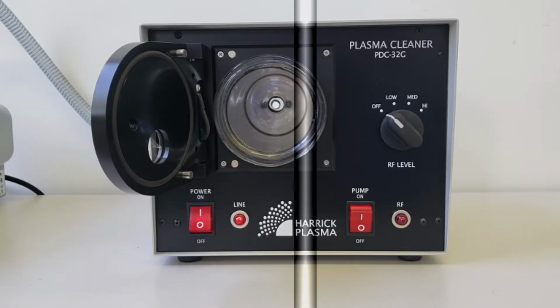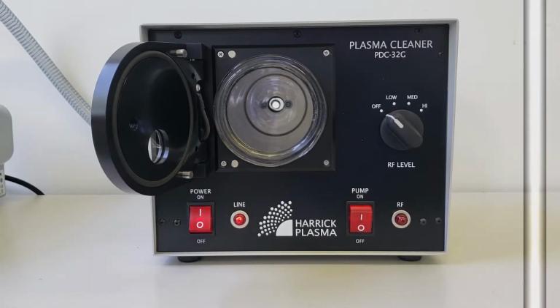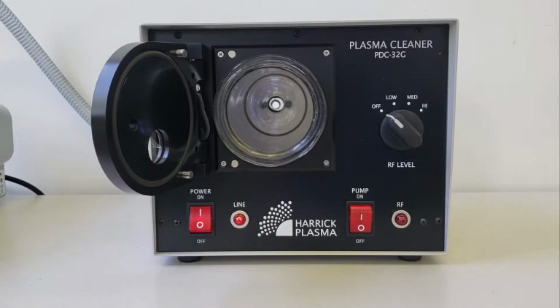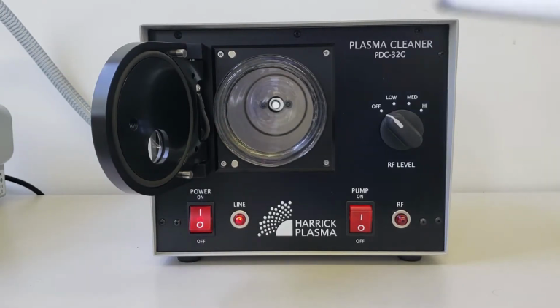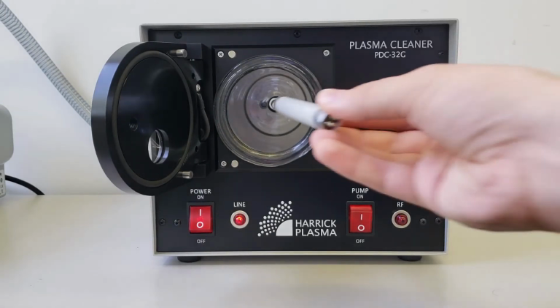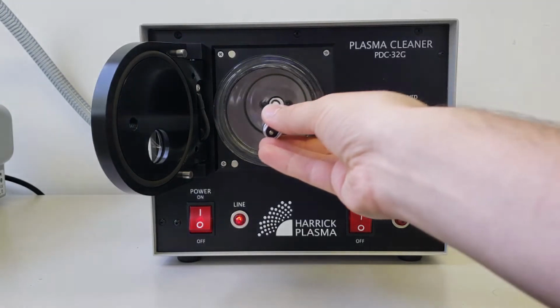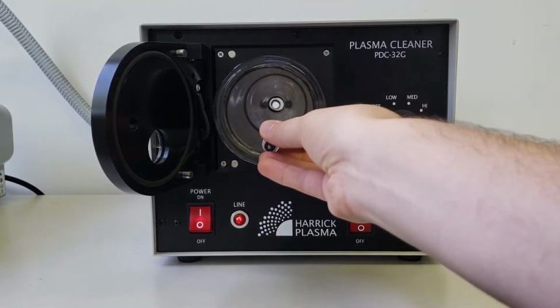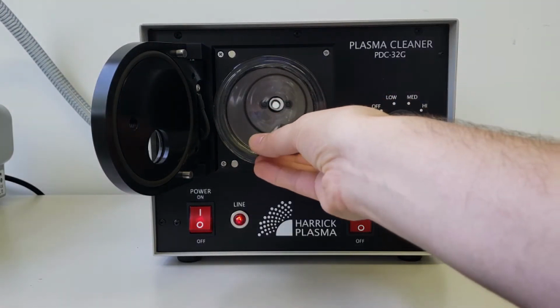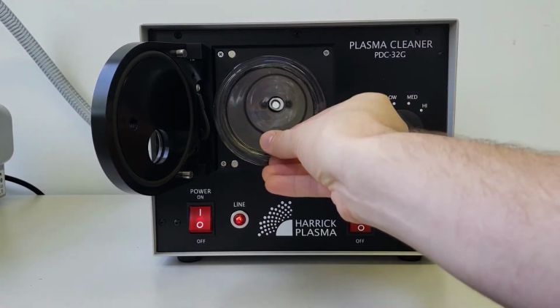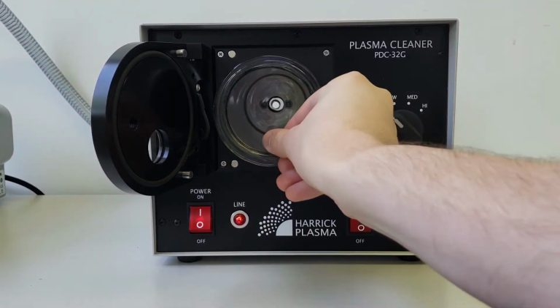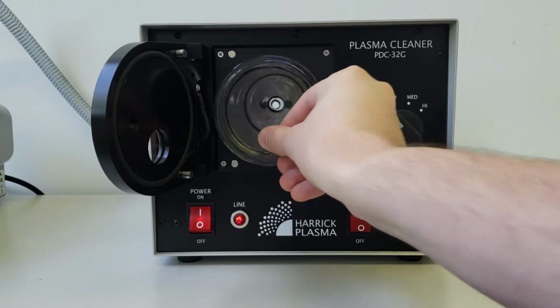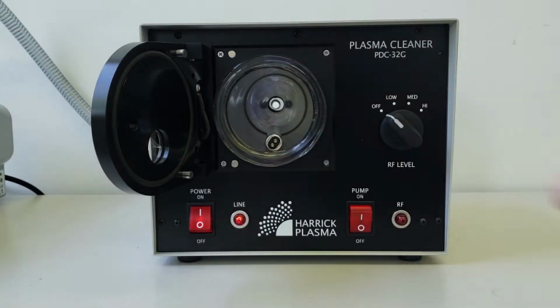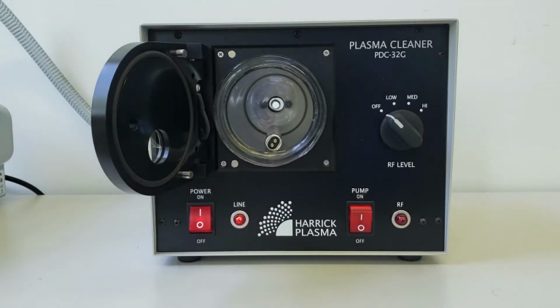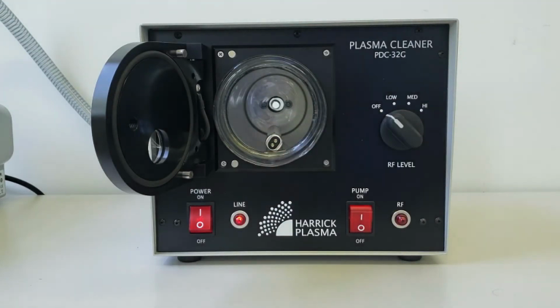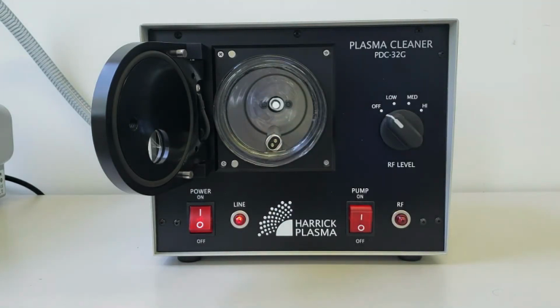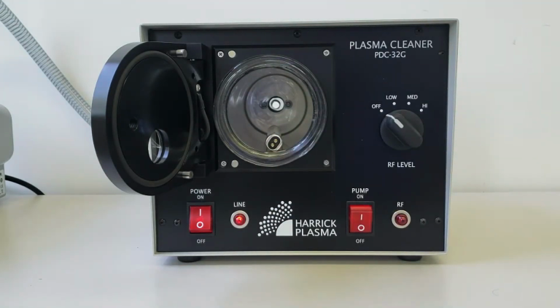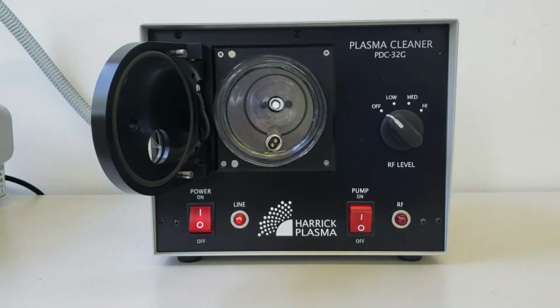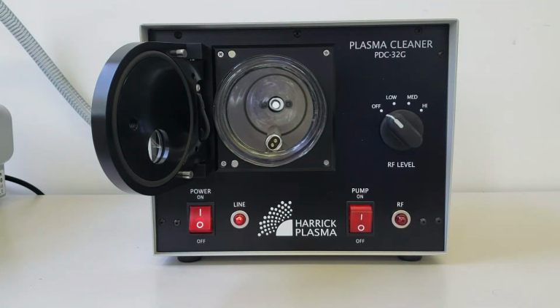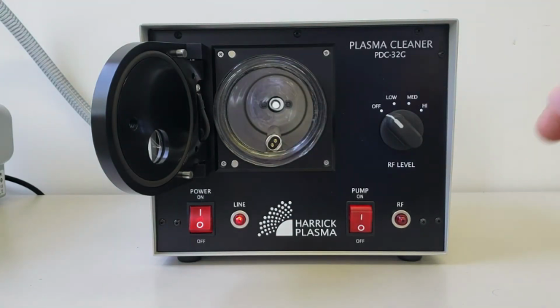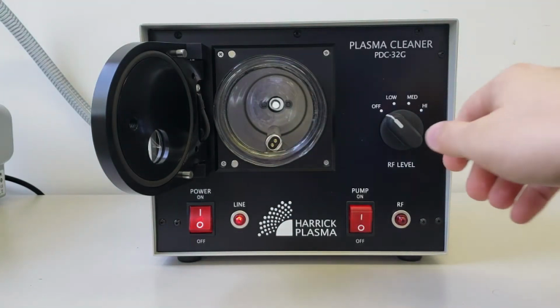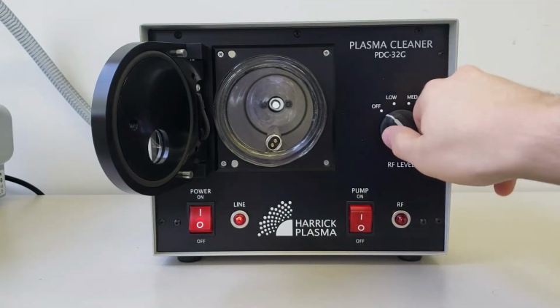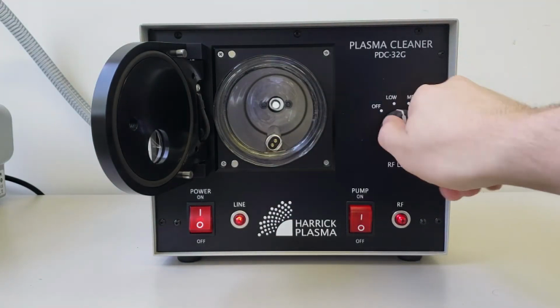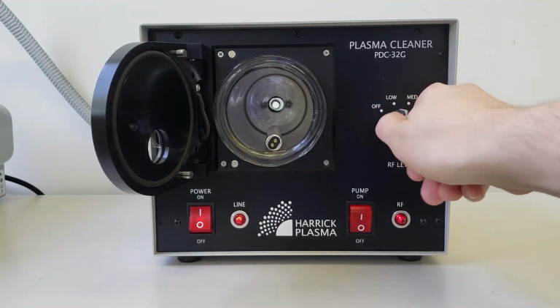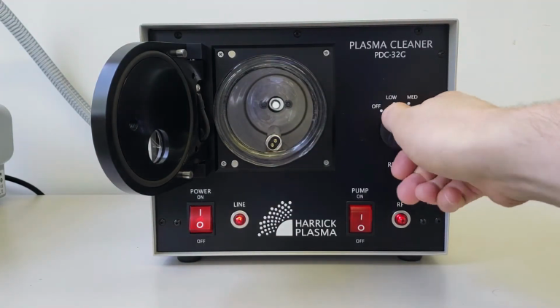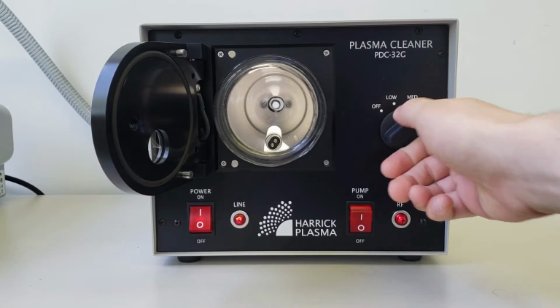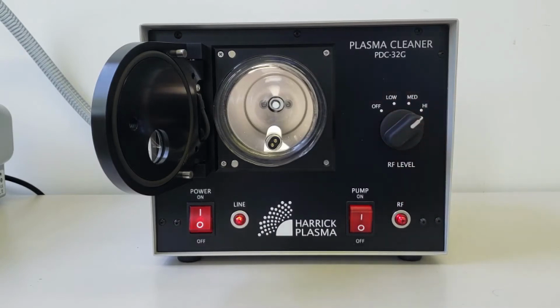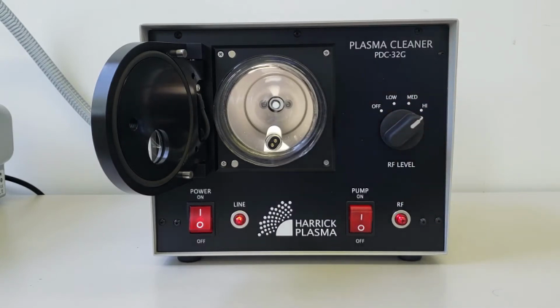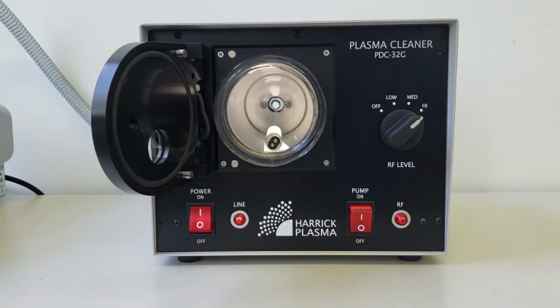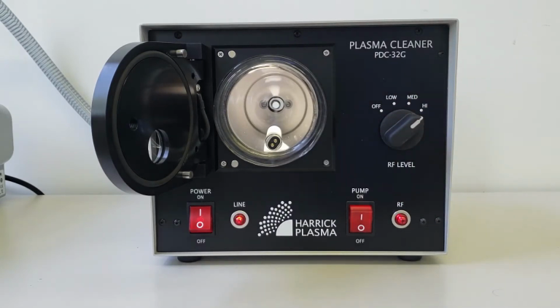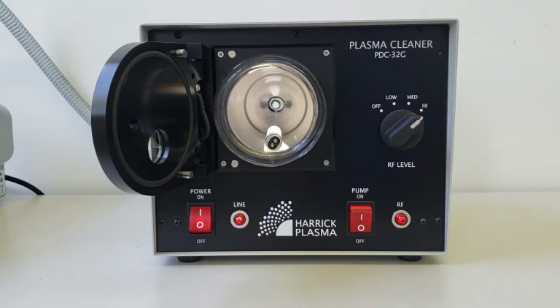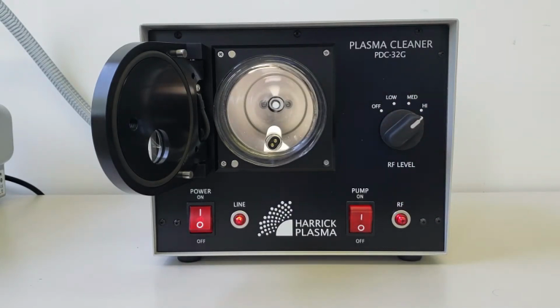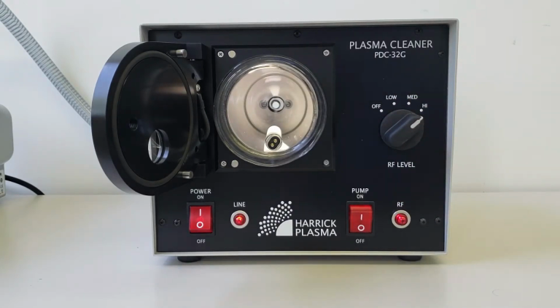Start by placing the fluorescent bulb directly in the chamber at atmospheric pressure. Turn on the RF power to high and wait up to 10 seconds to see if the fluorescent bulb lights up.